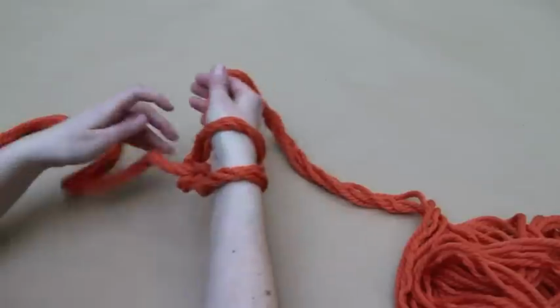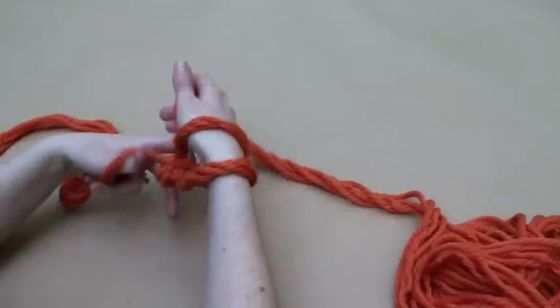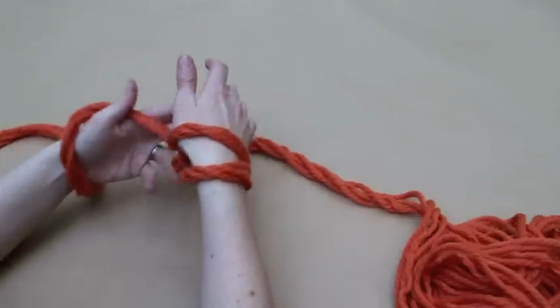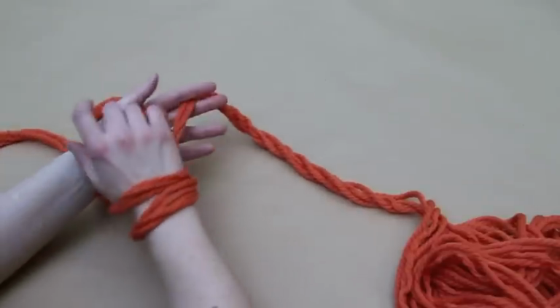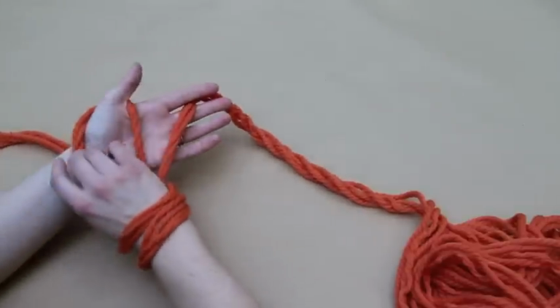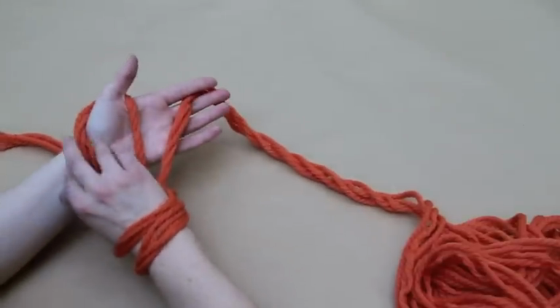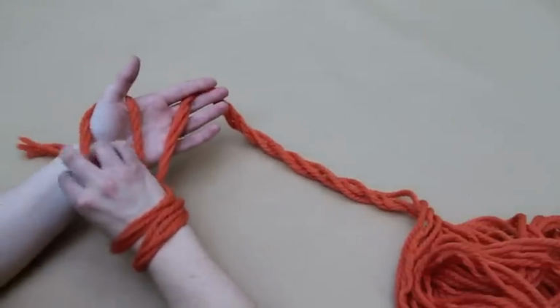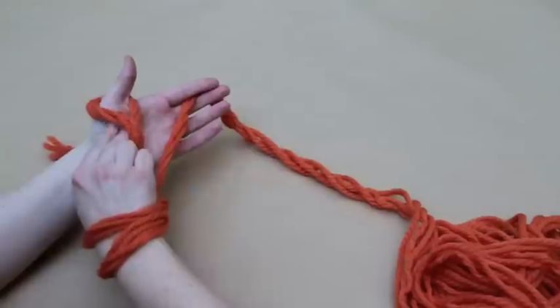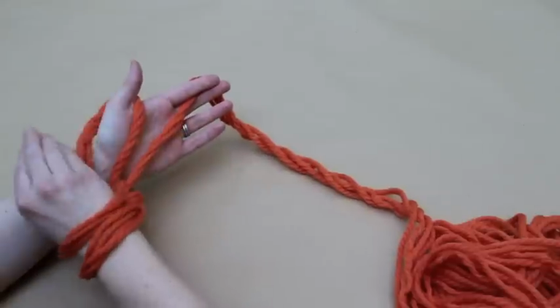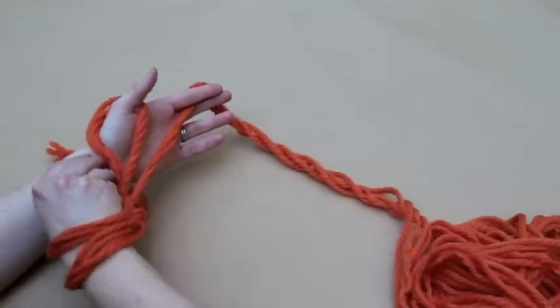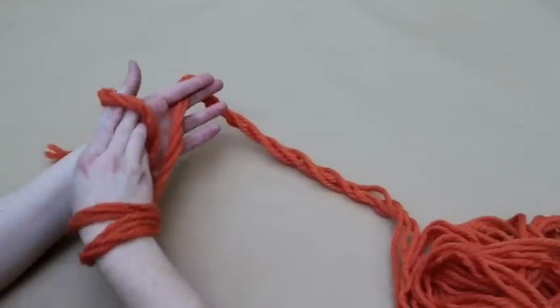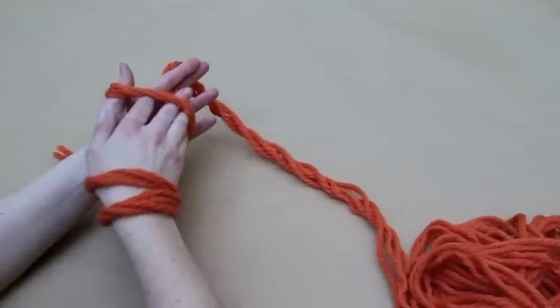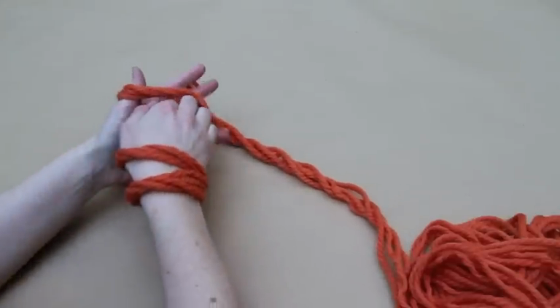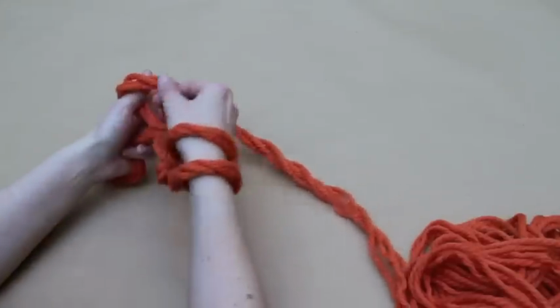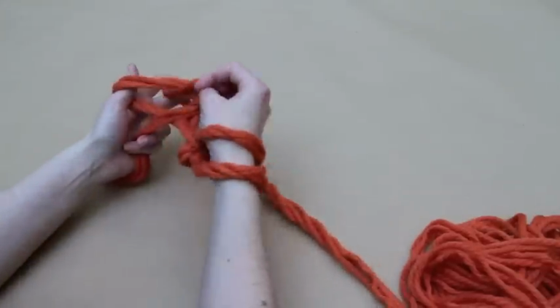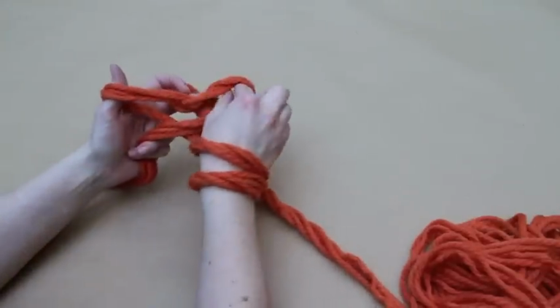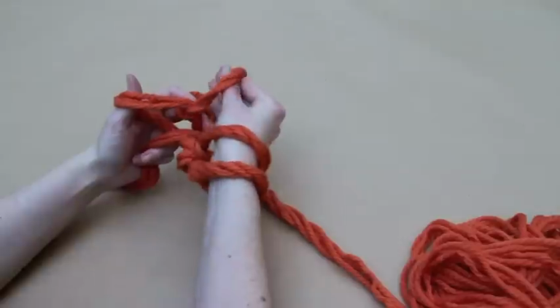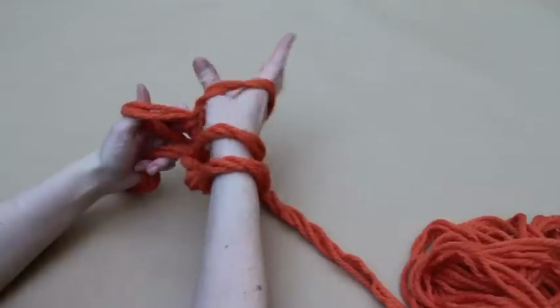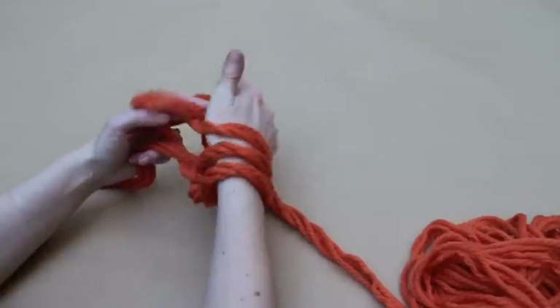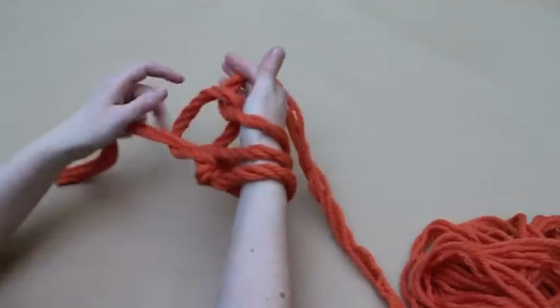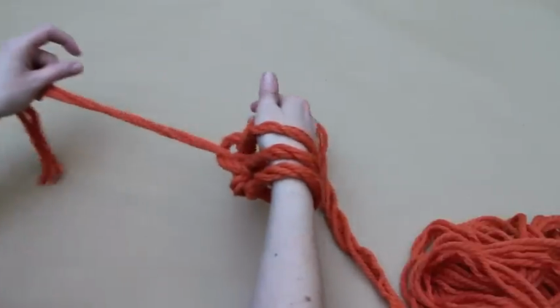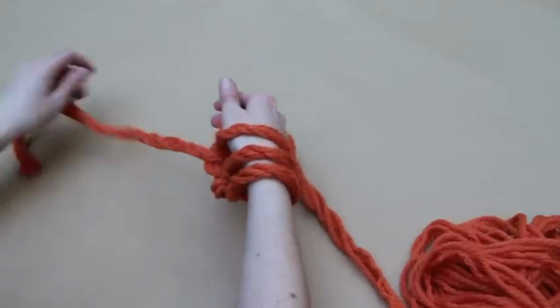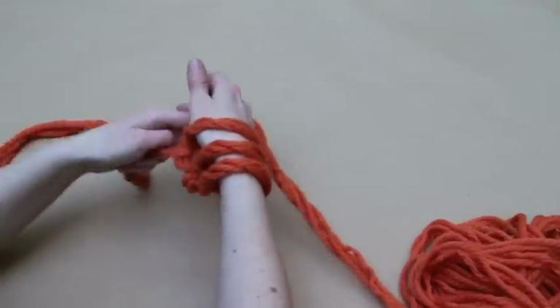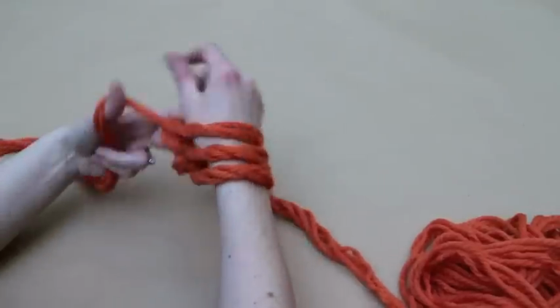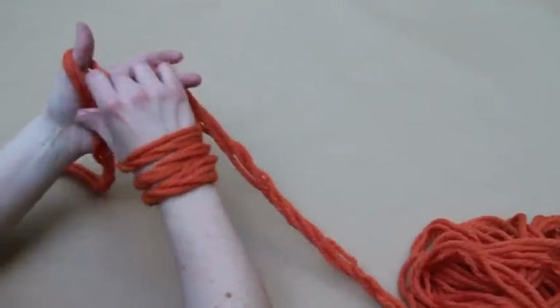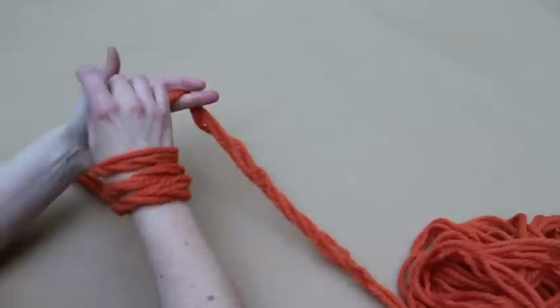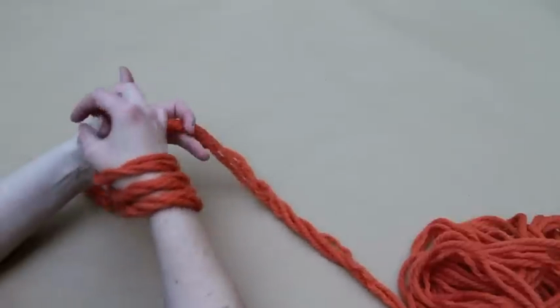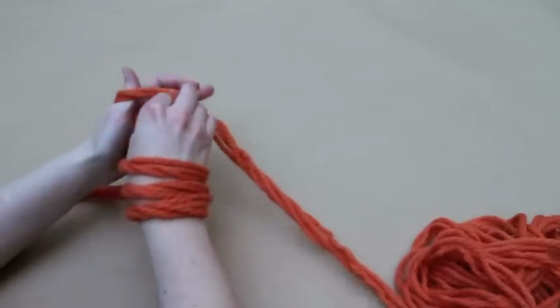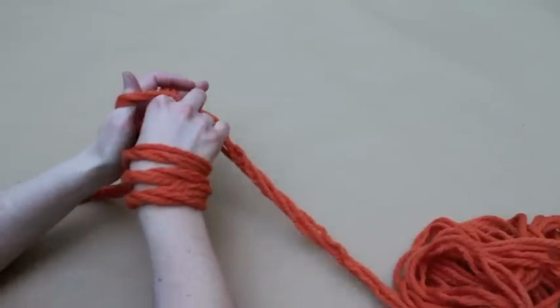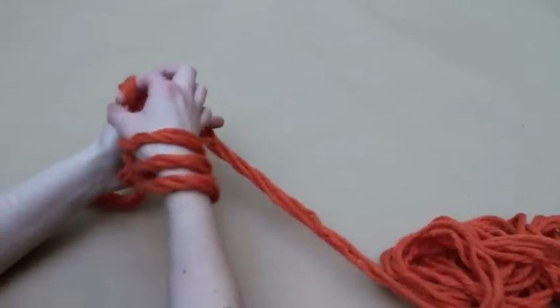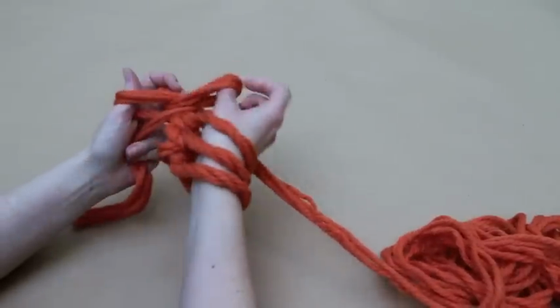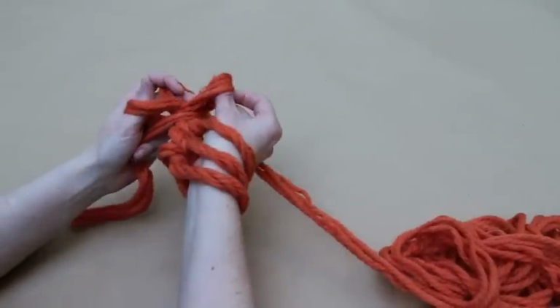Arrange the yarn, pass your right hand under the lower loop and over the upper loop, take hold of the working yarn, pull it back through and slide the stitch onto your wrist. Repeat these steps to create the required number of stitches.